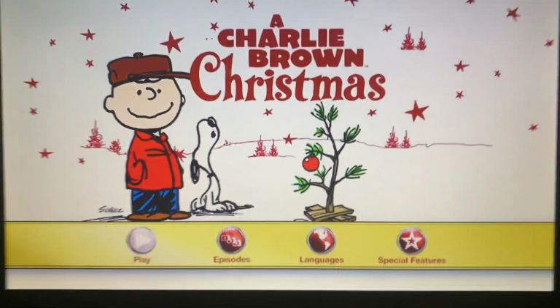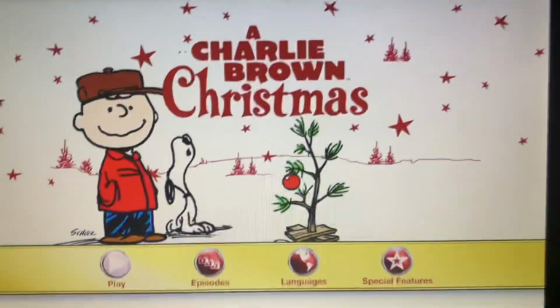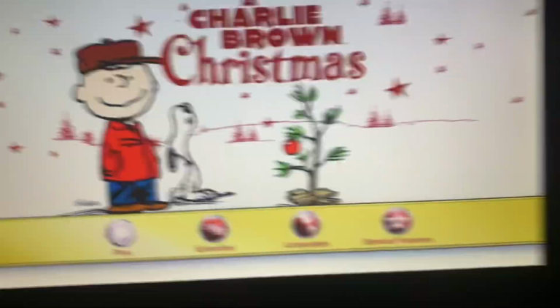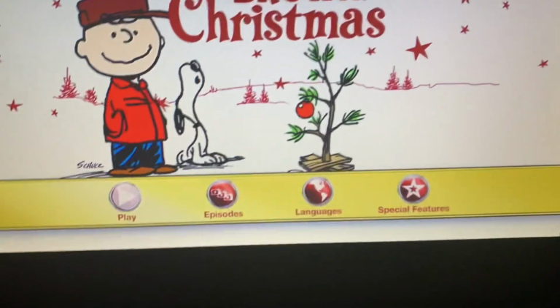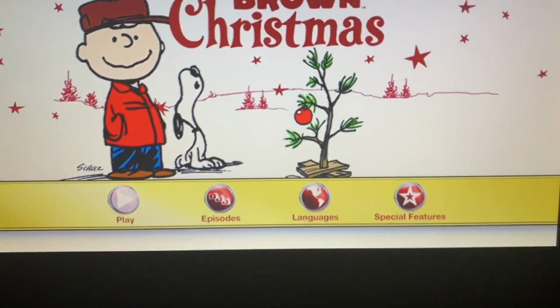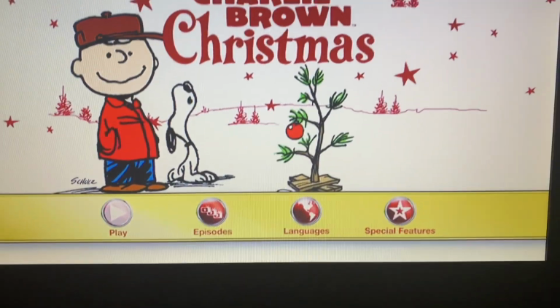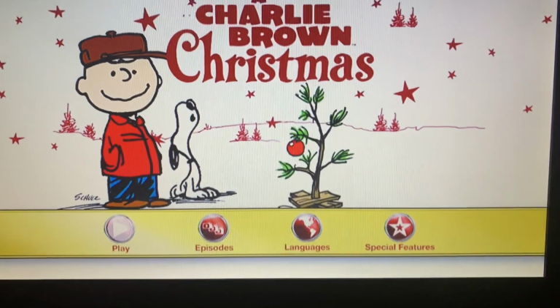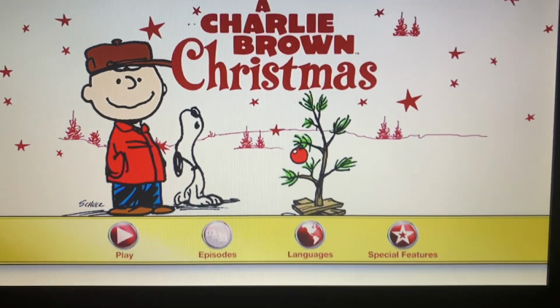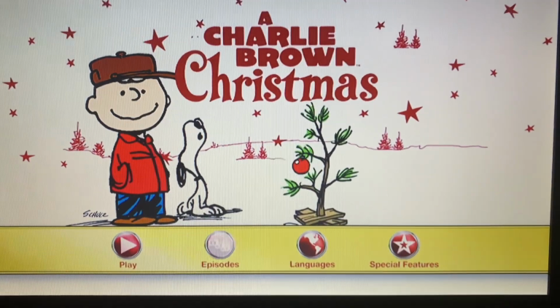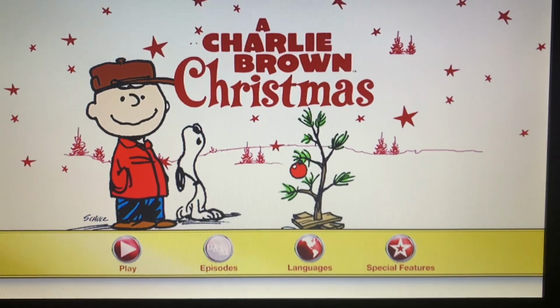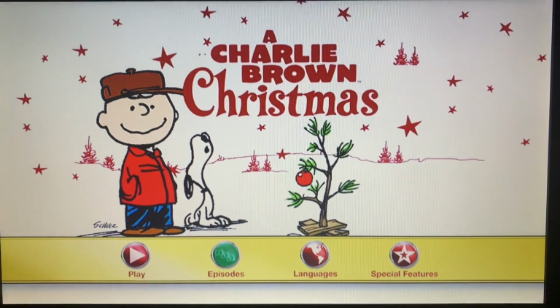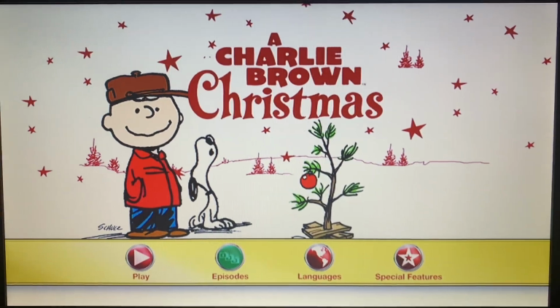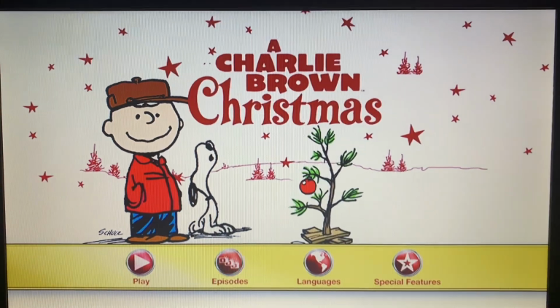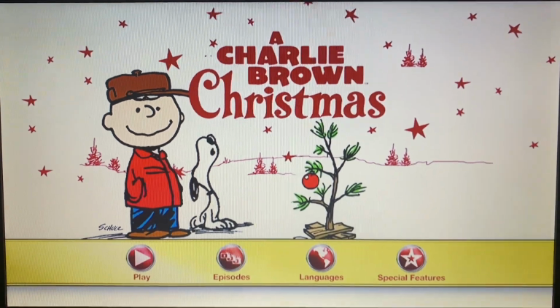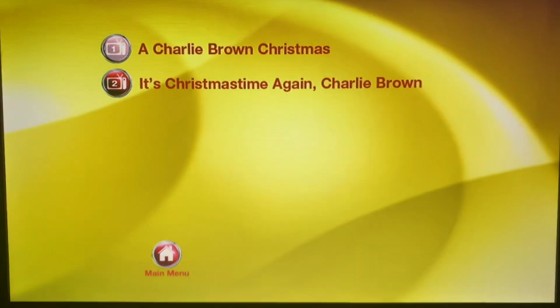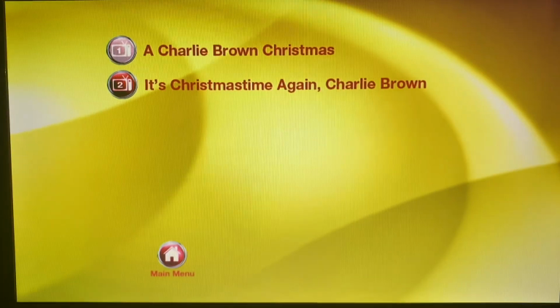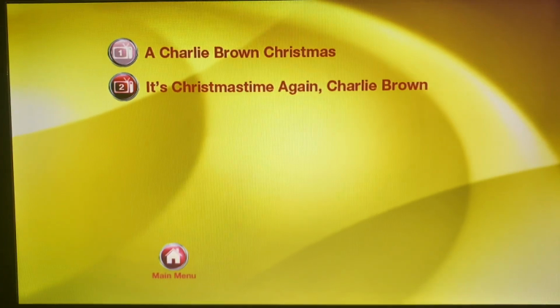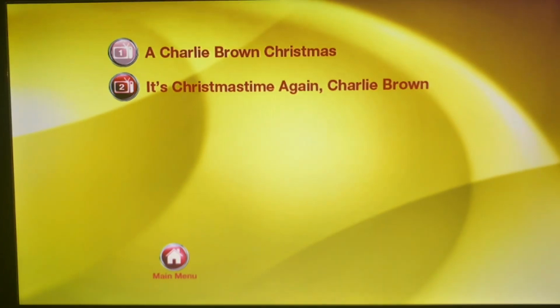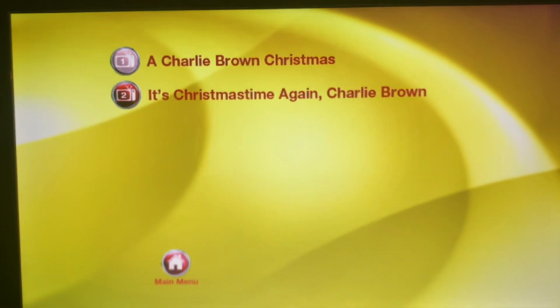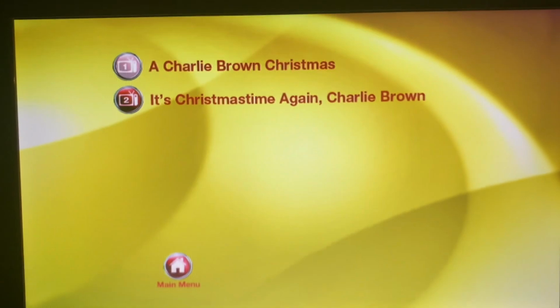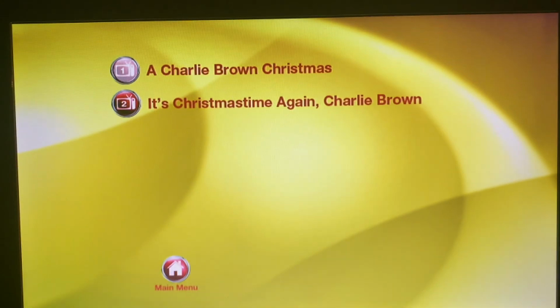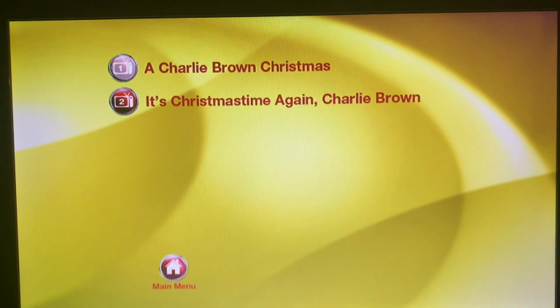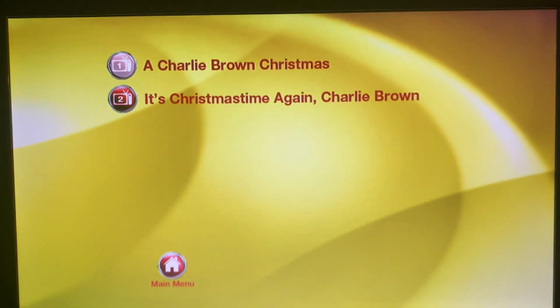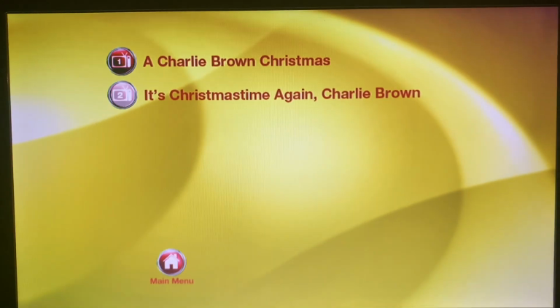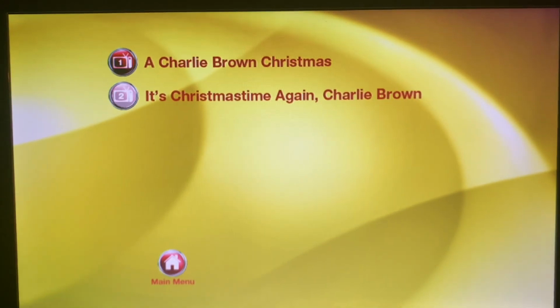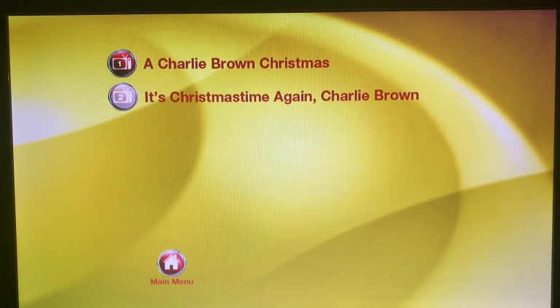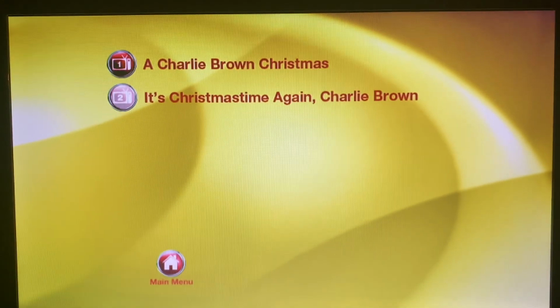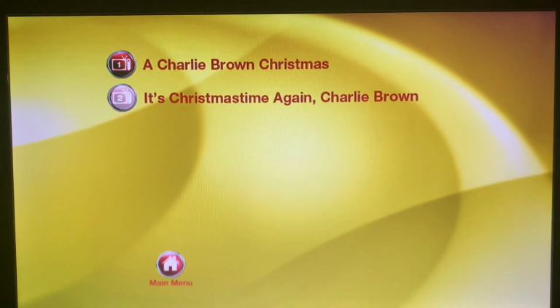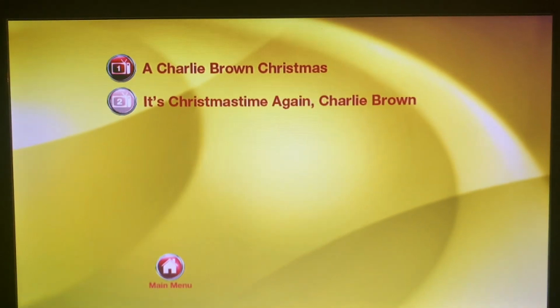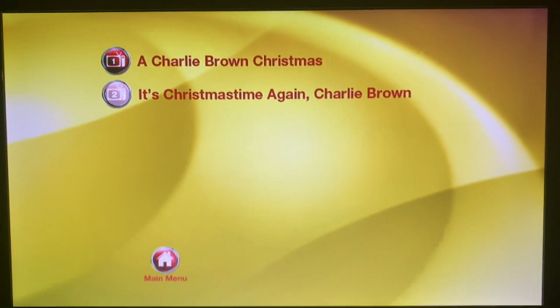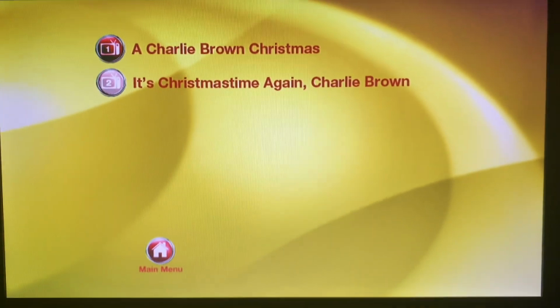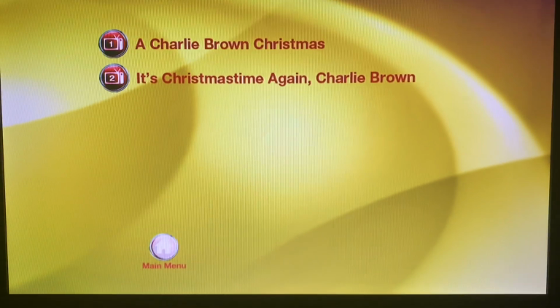So we have Play, Episodes, we have A Charlie Brown Christmas and It's Christmas Time Again, Charlie Brown.